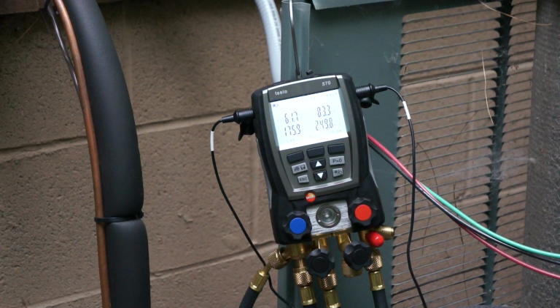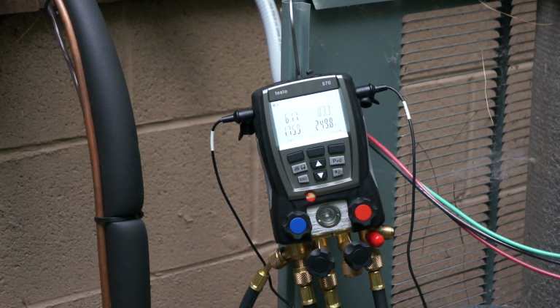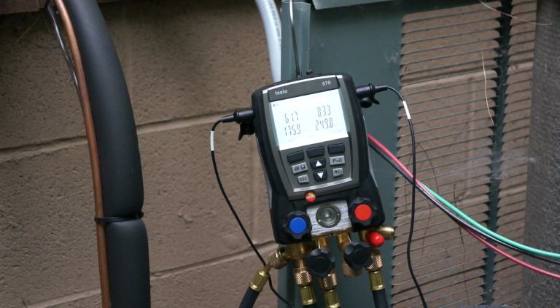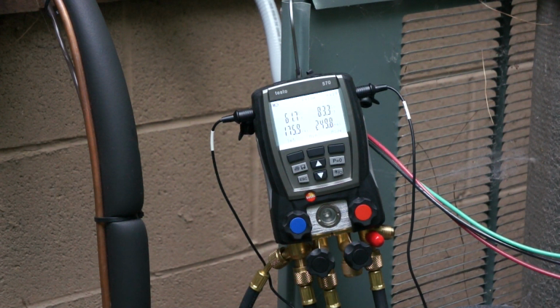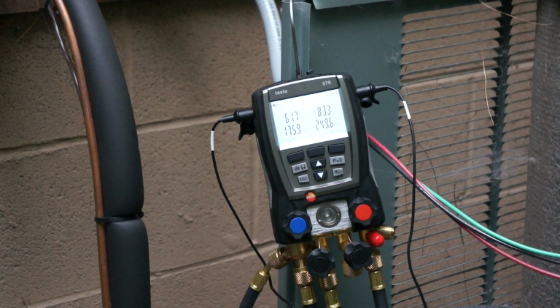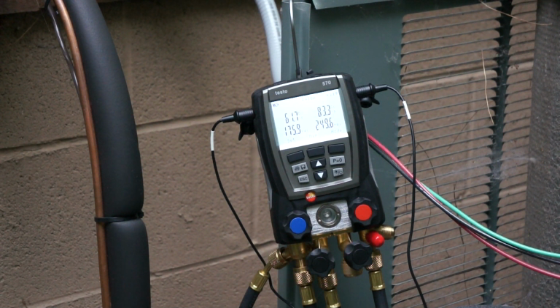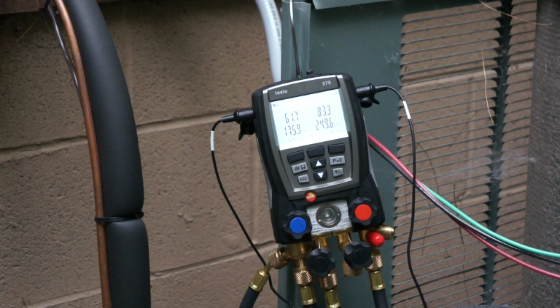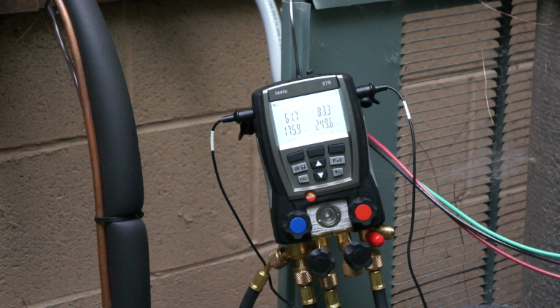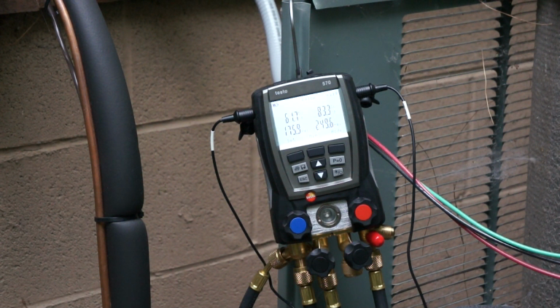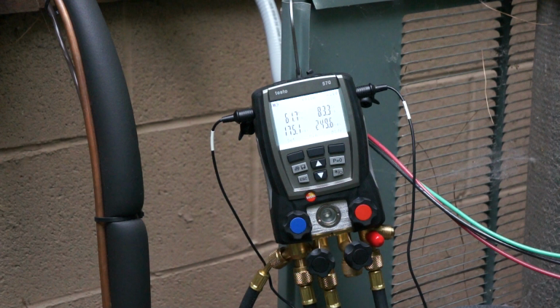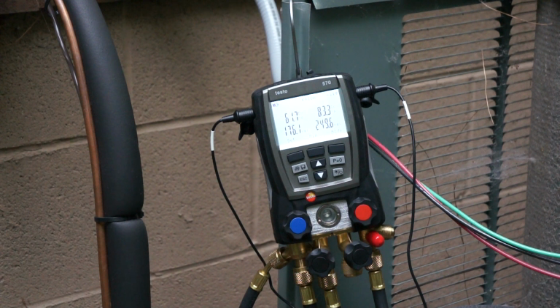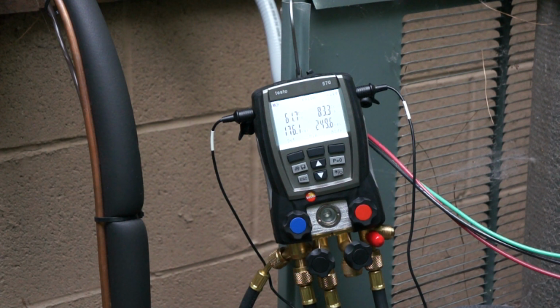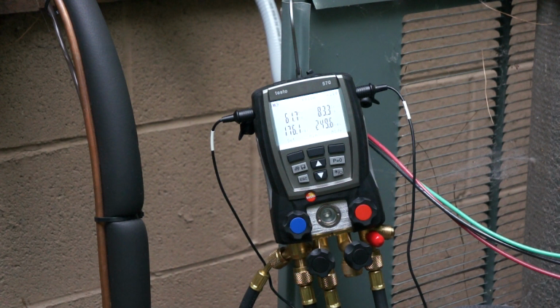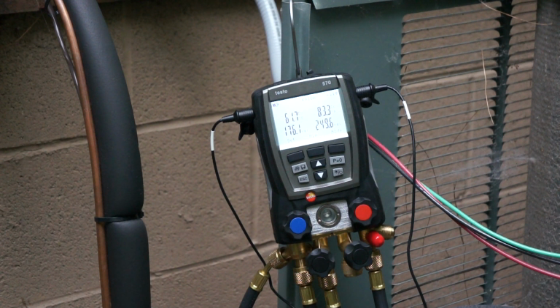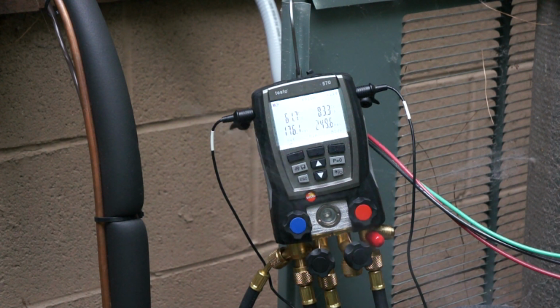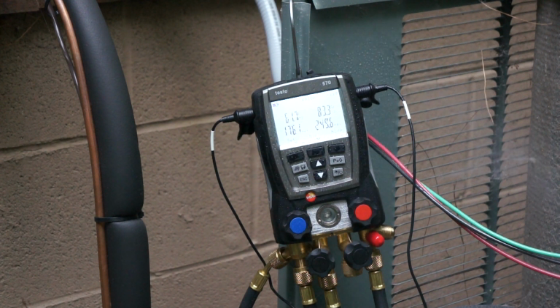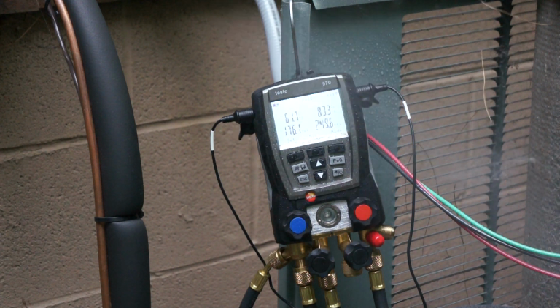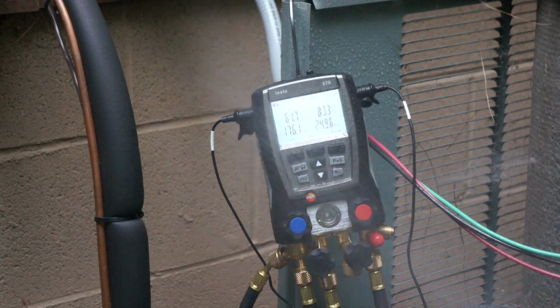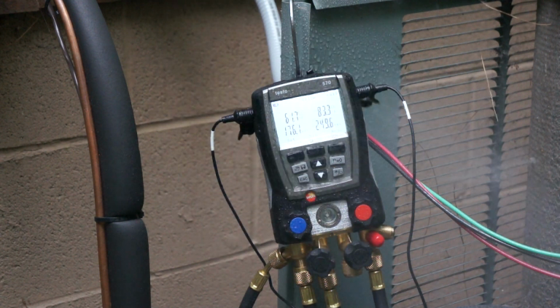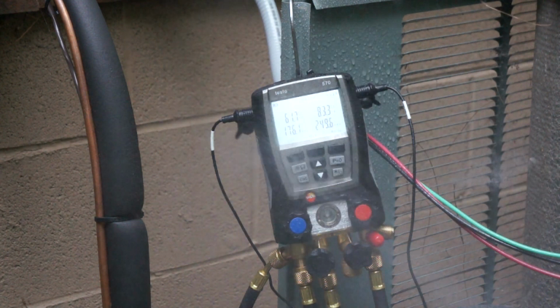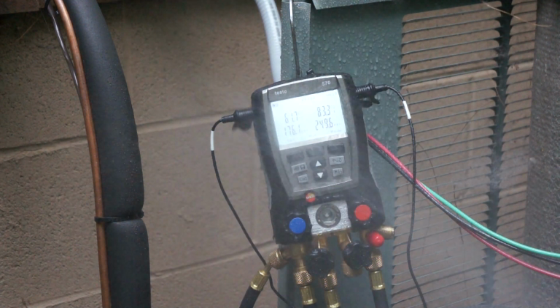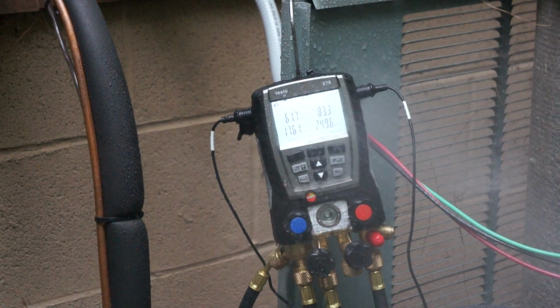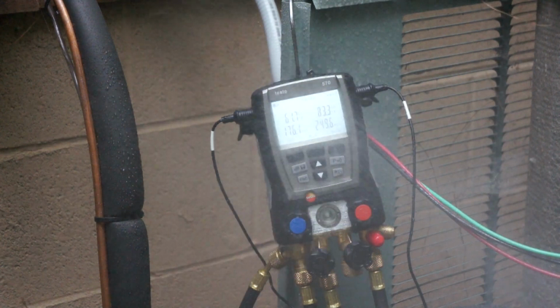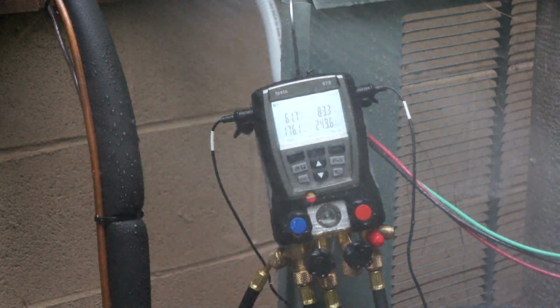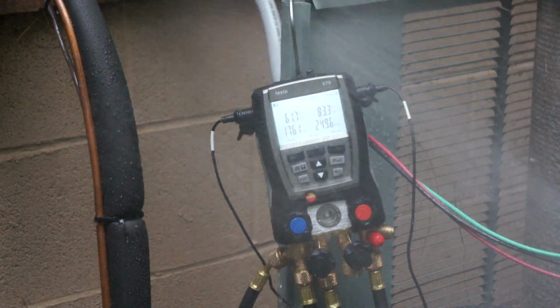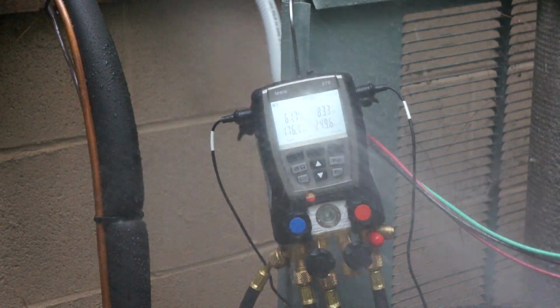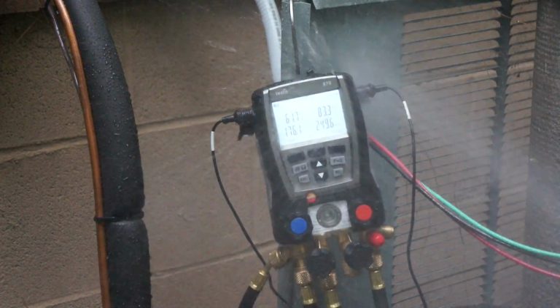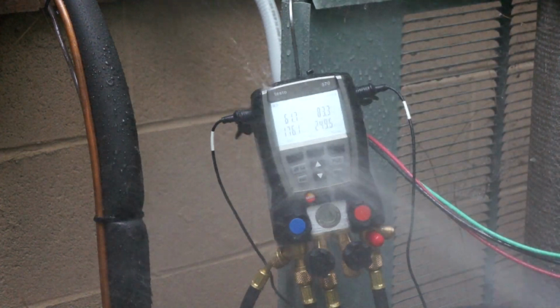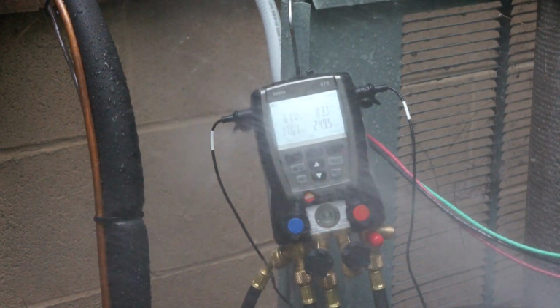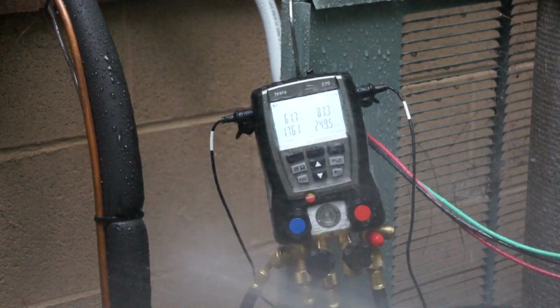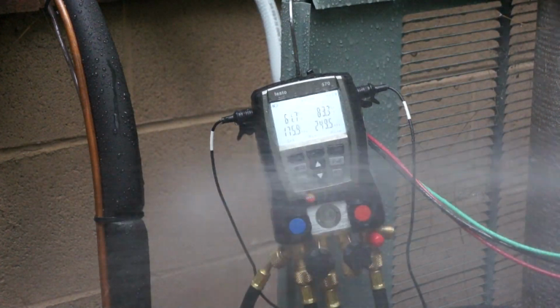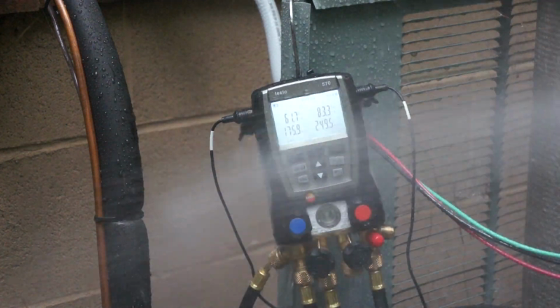Well, since somebody's going to ask, I thought we'd test it out and see how we are for splash resistance. You can see I'm hitting it pretty good there.